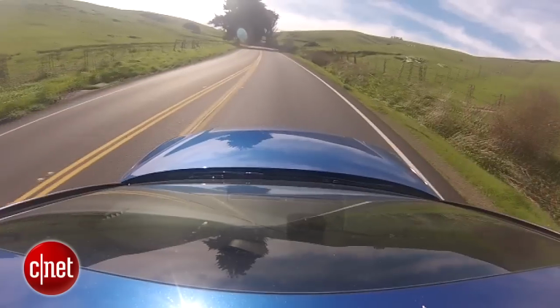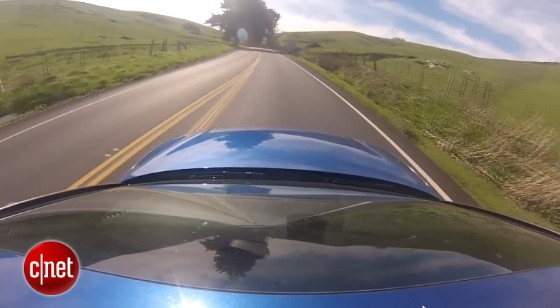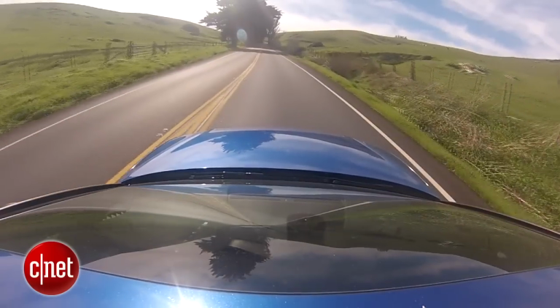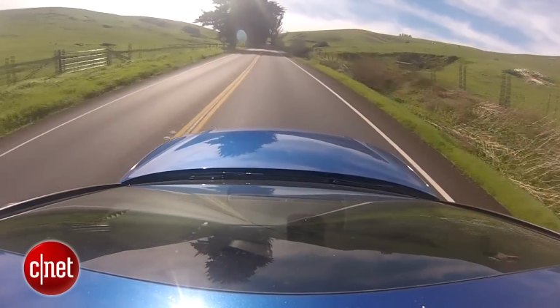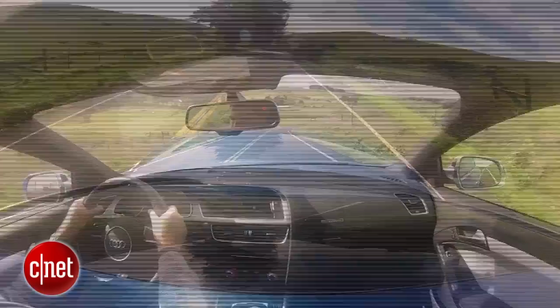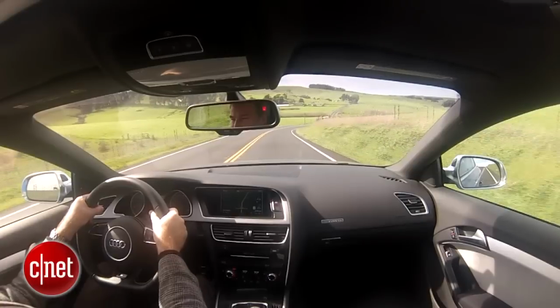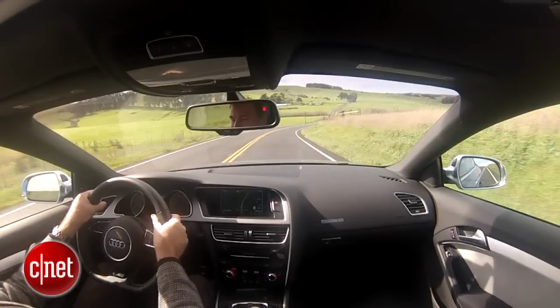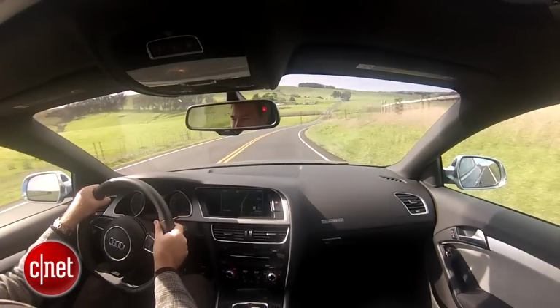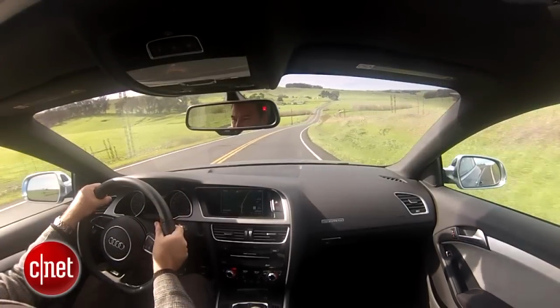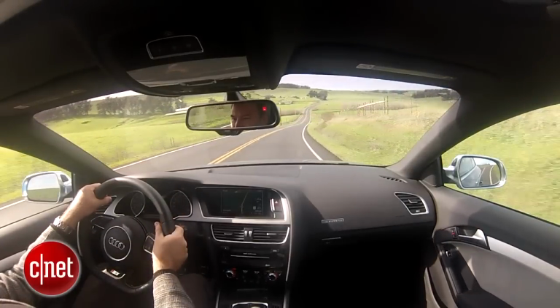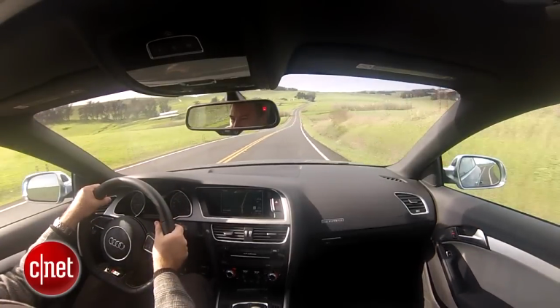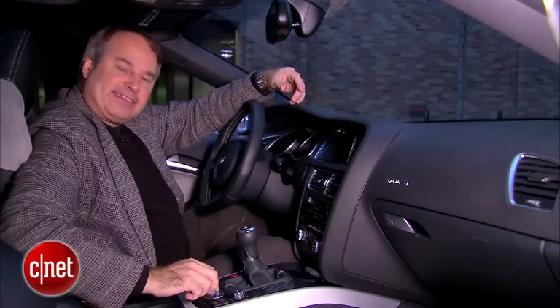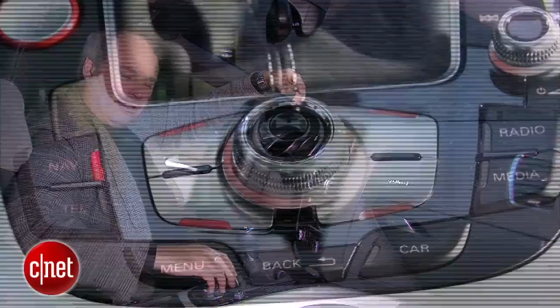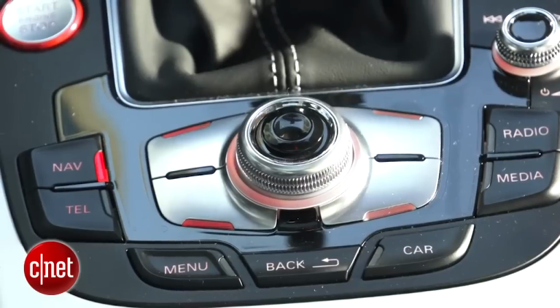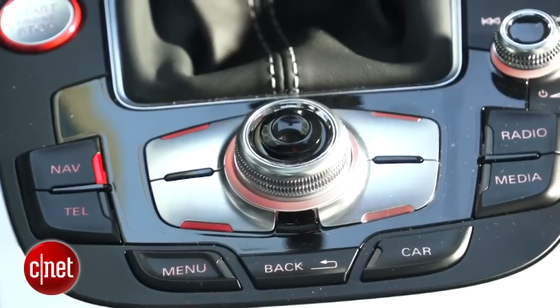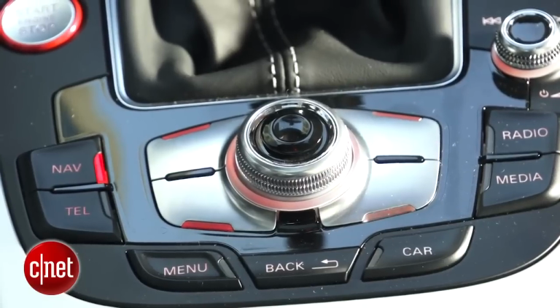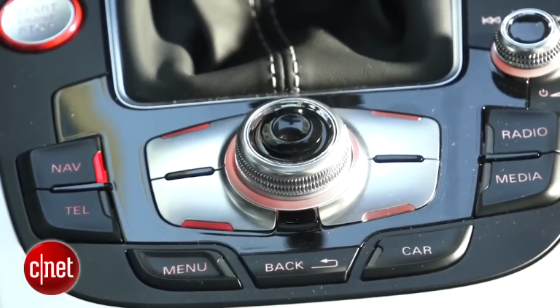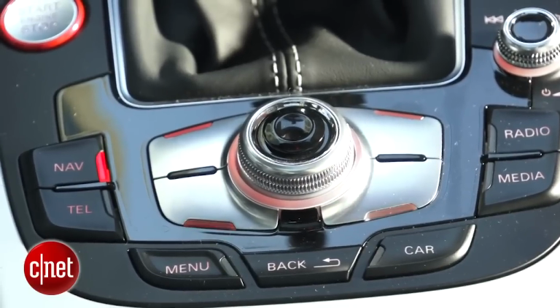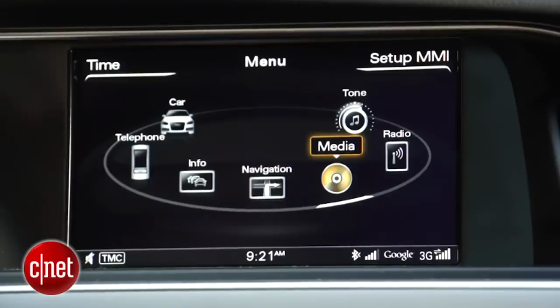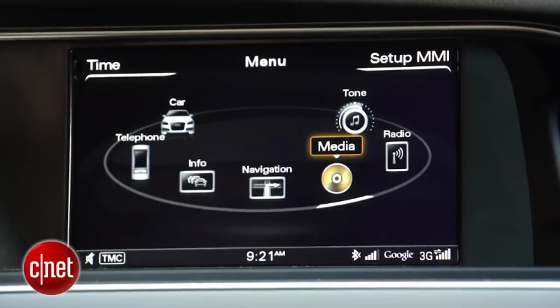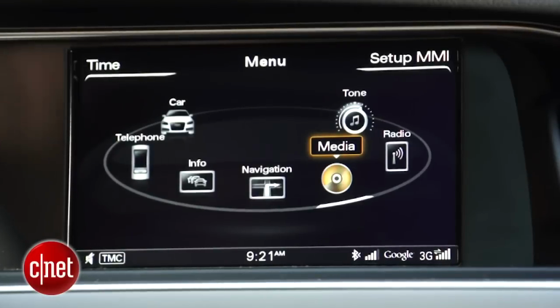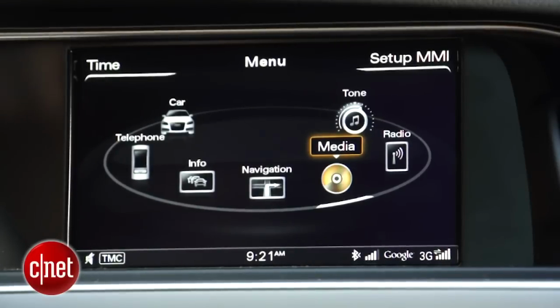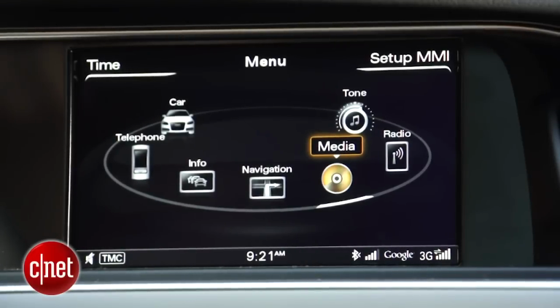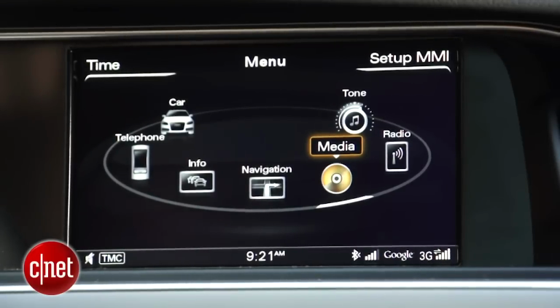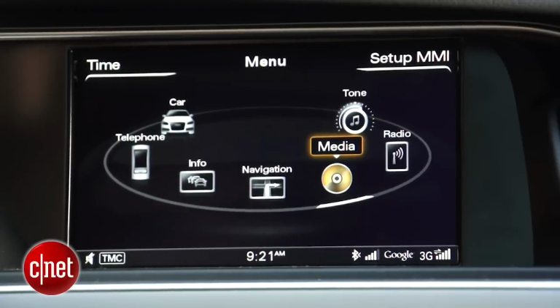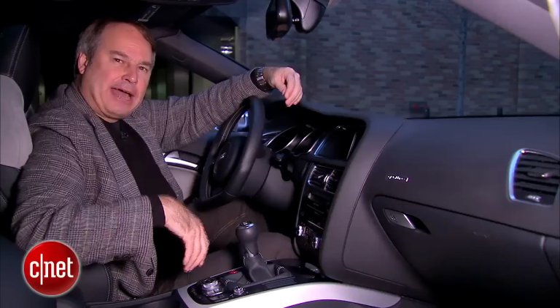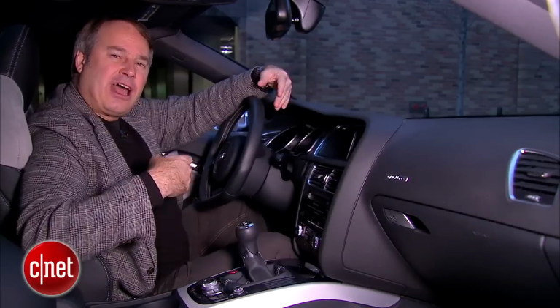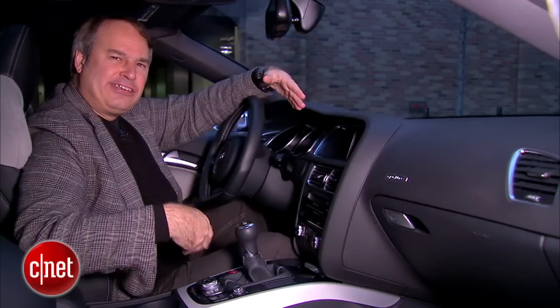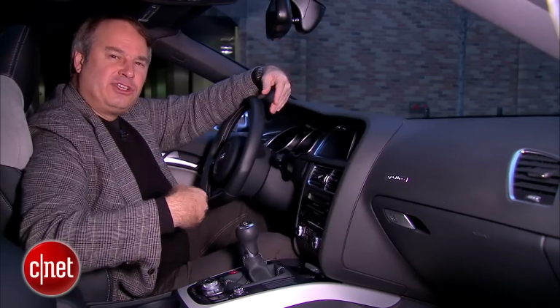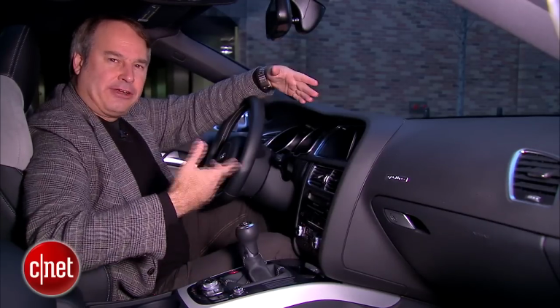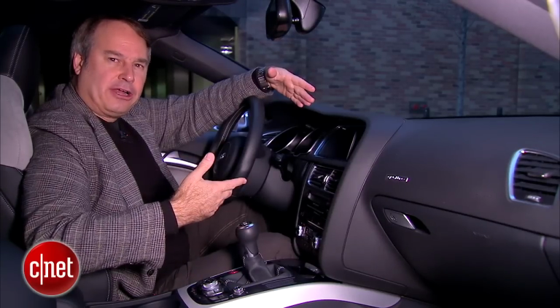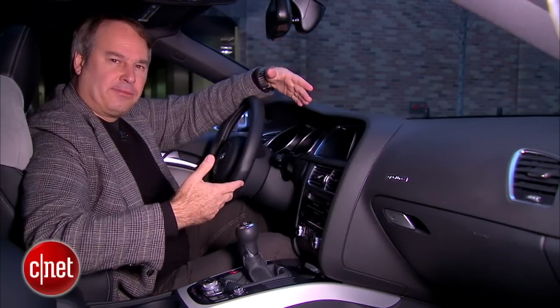For cabin tech, we have an older generation of Audi's MMI, Multi-Media Interface. That's this dial with some buttons on the console here, which controls content on the screen. In newer generation Audis, we have a touchpad, which is a little easier to use for entering alphanumeric information.